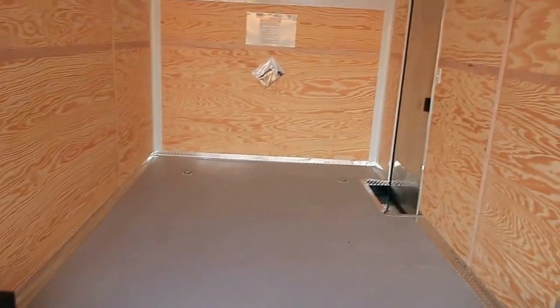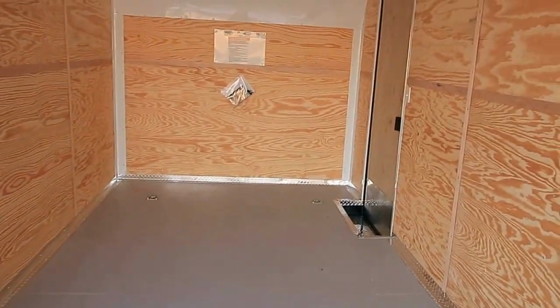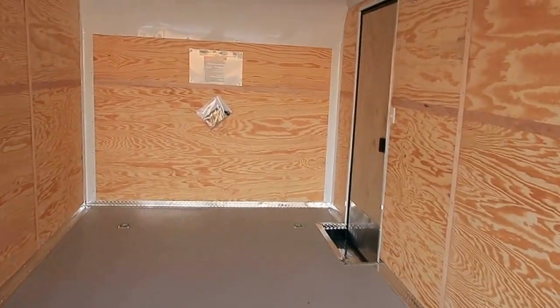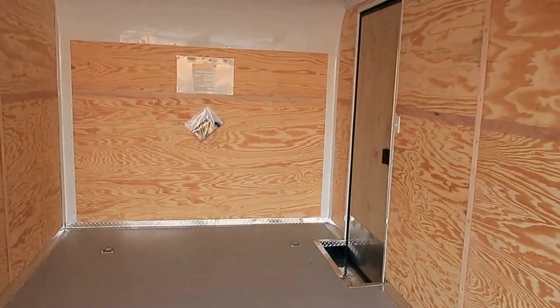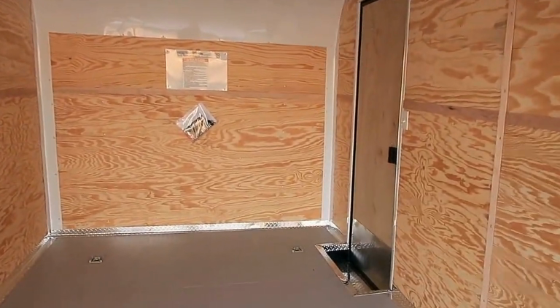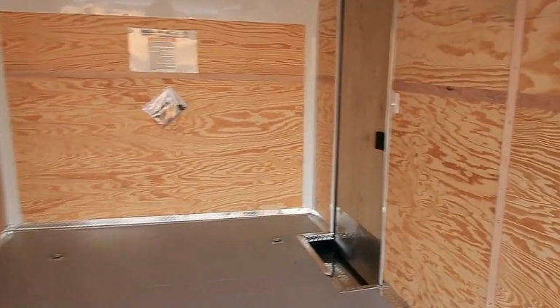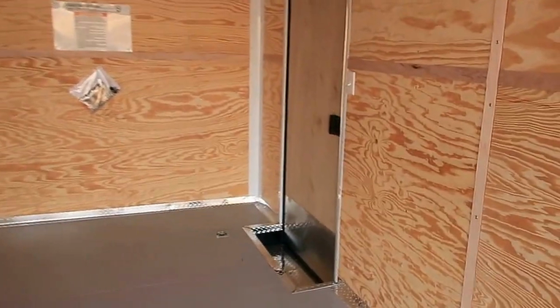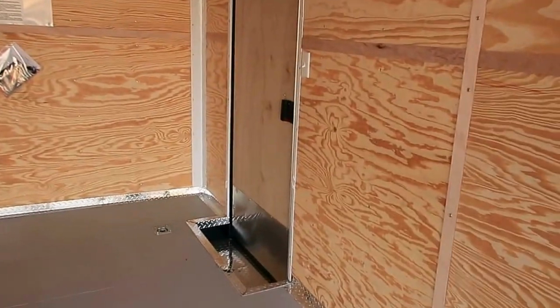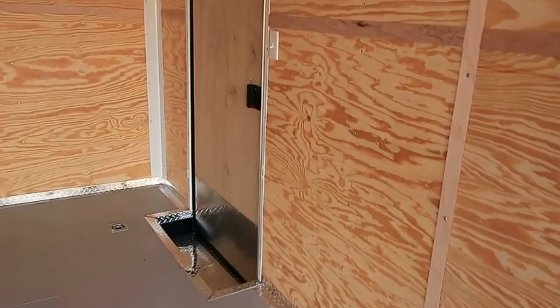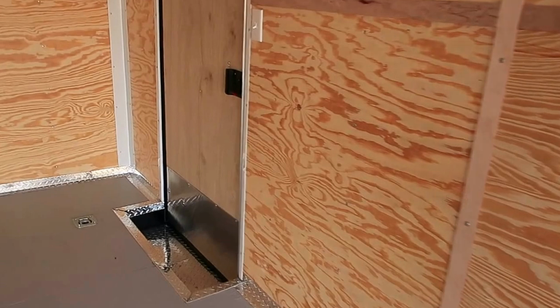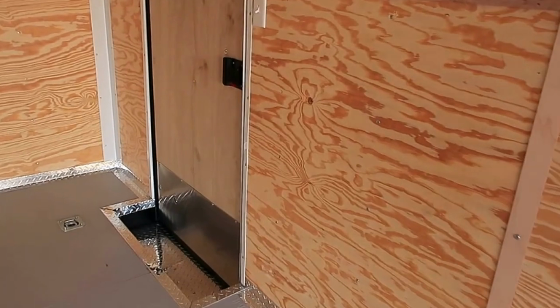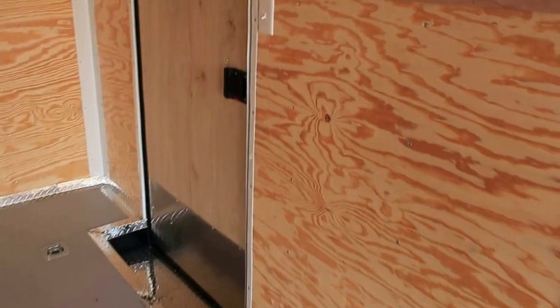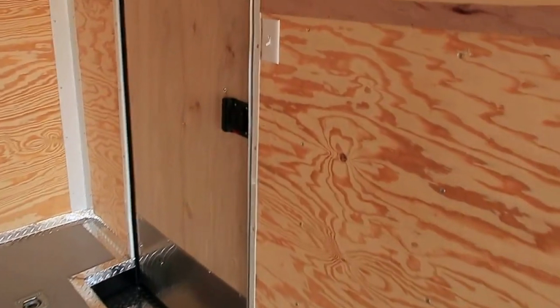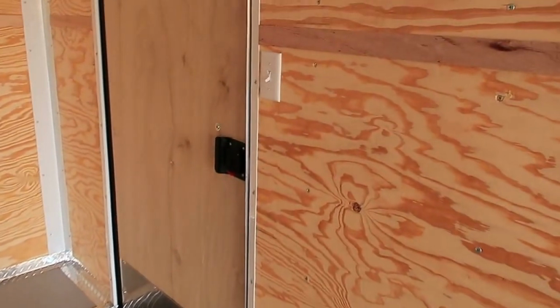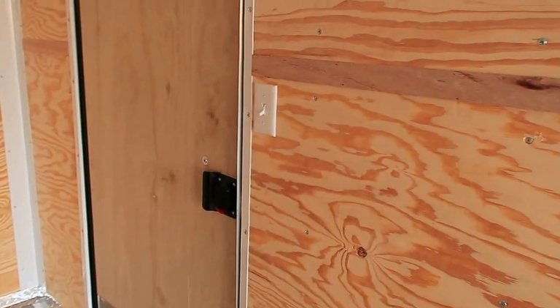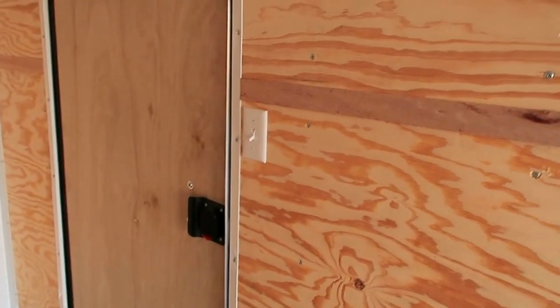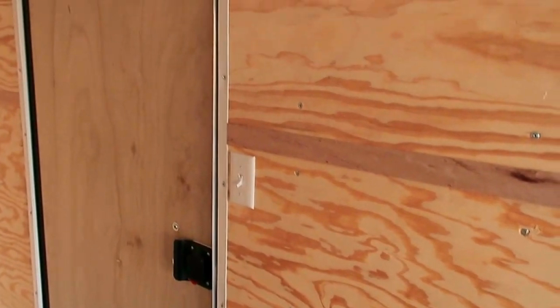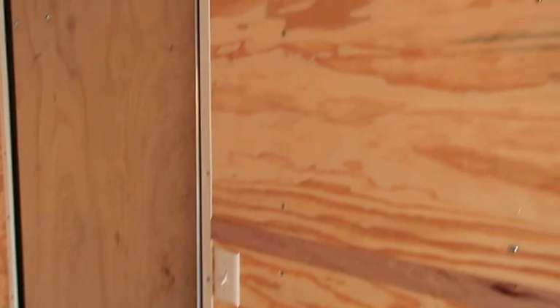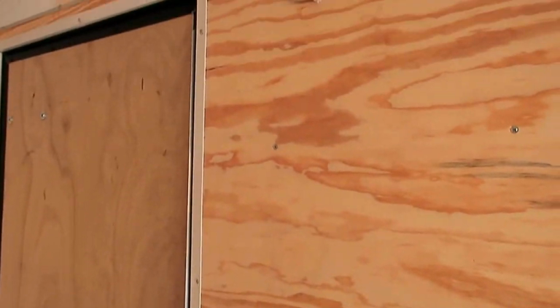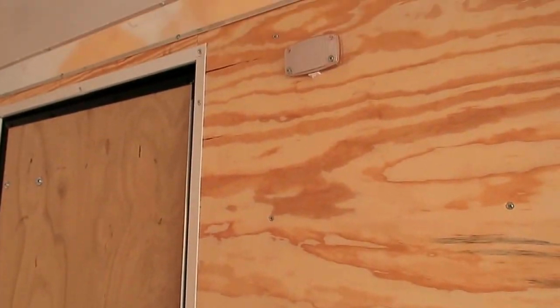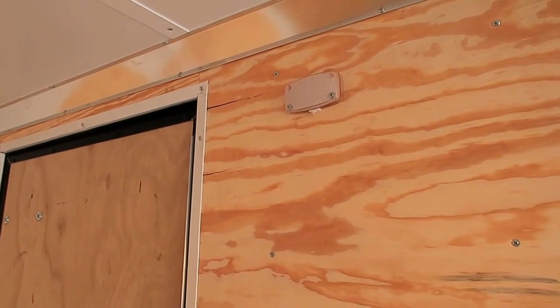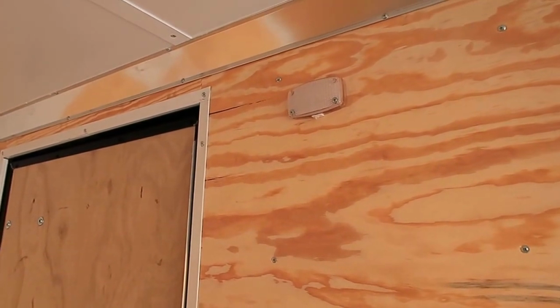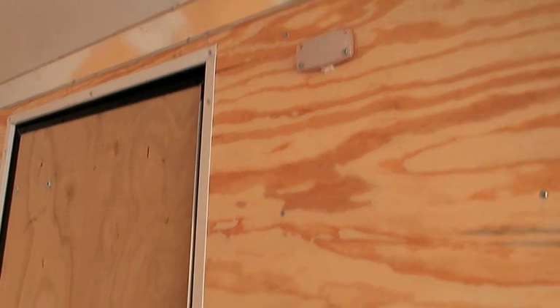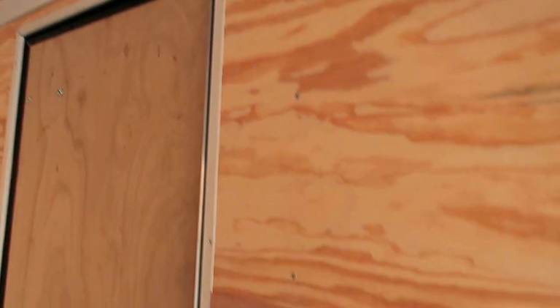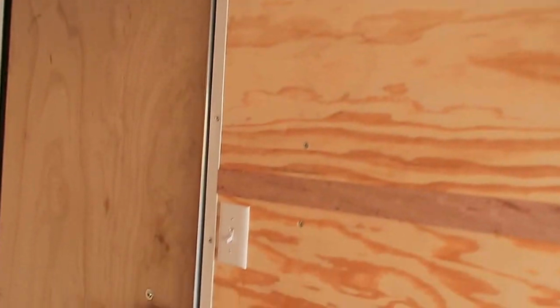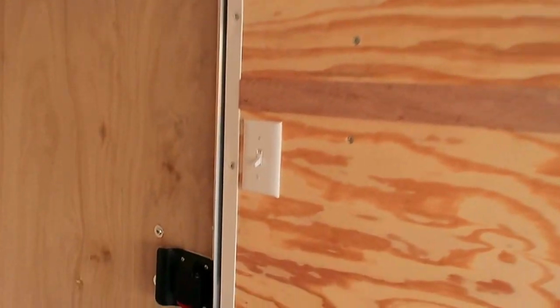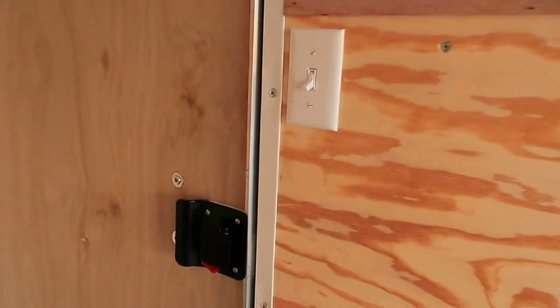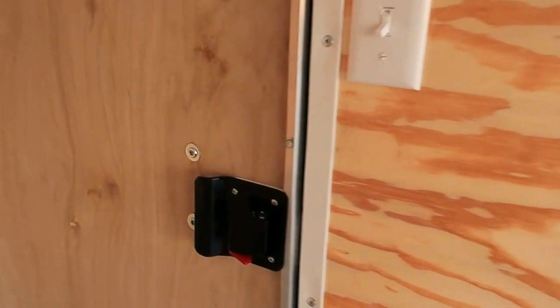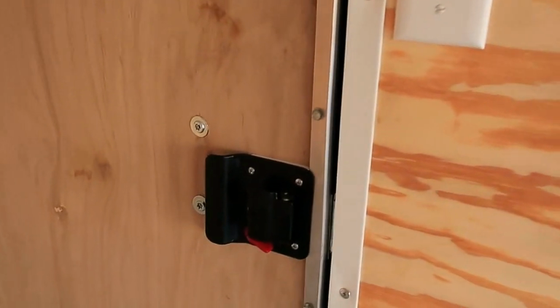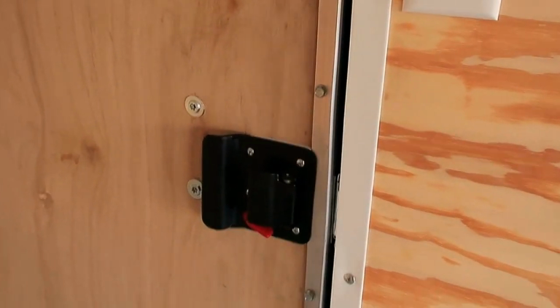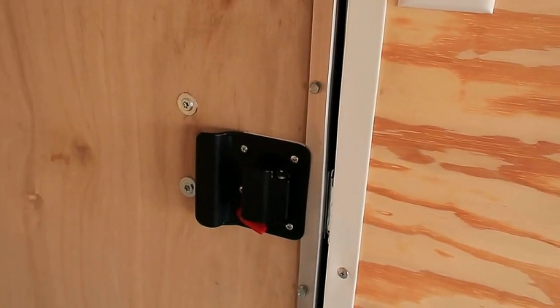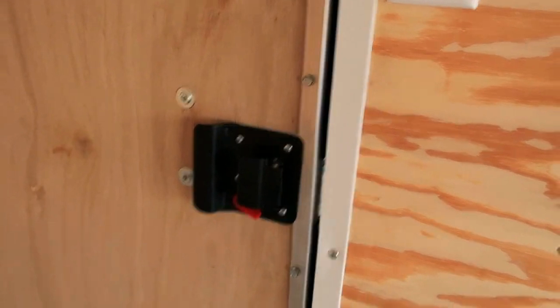Seven foot interior height. Interior step coming into the trailer. There's your light switch to work your three interior LED lights — you've got one right here next to your side door. The back side of the RV lock does have a lock-a-latch and a set of keys with it.